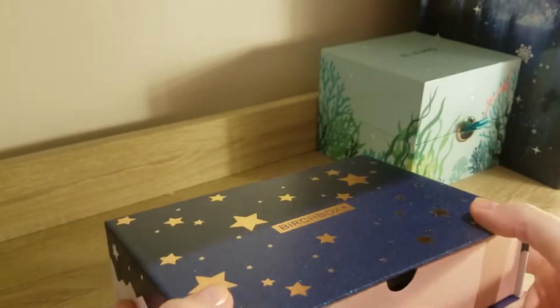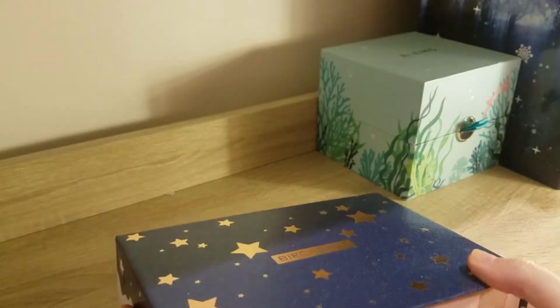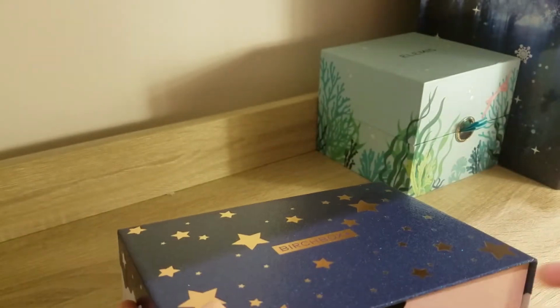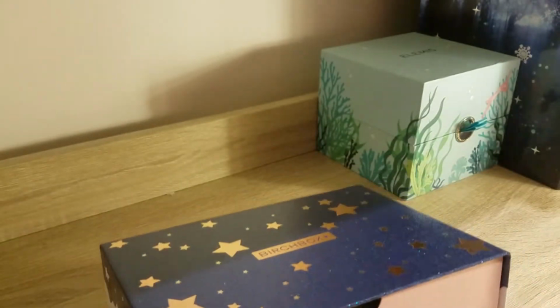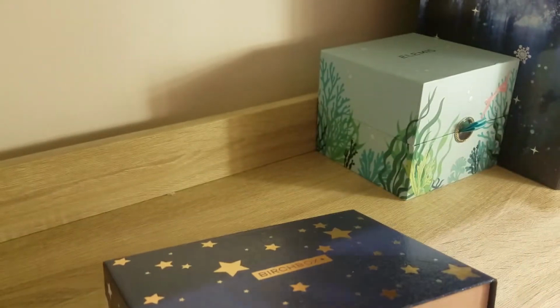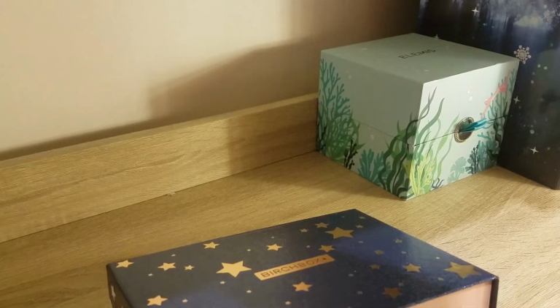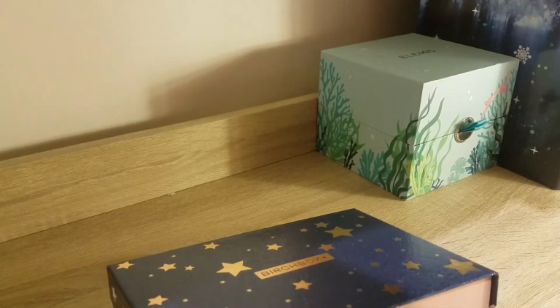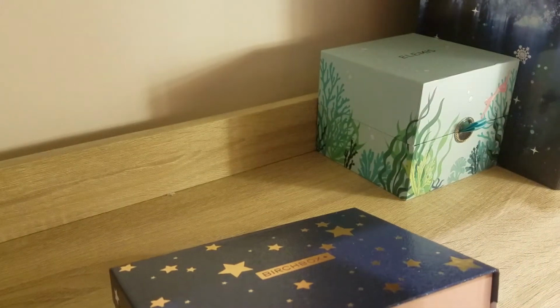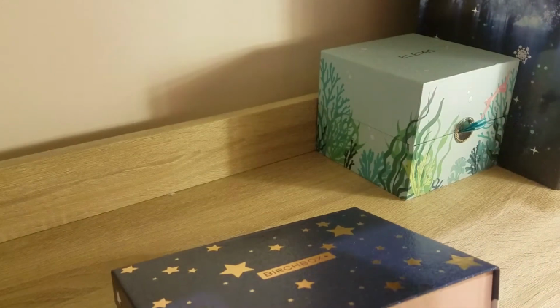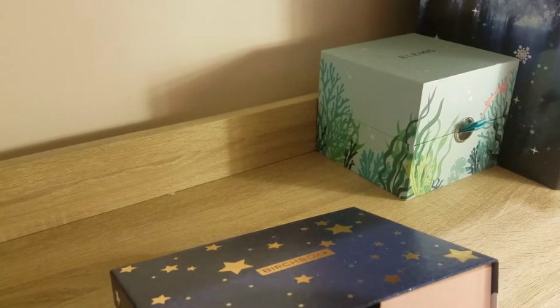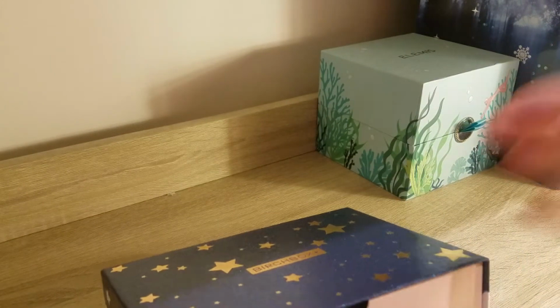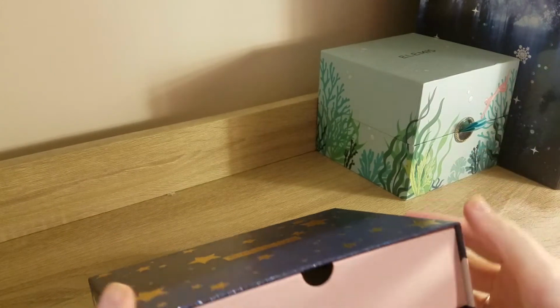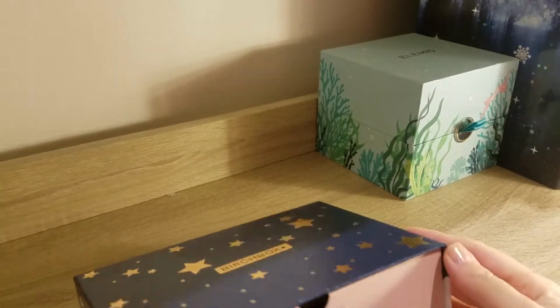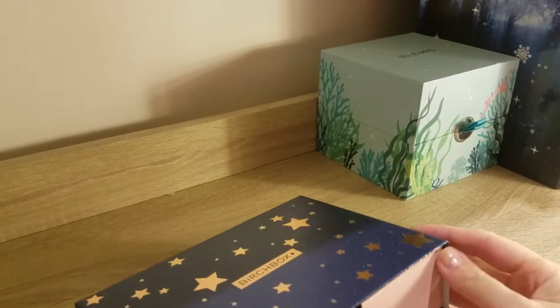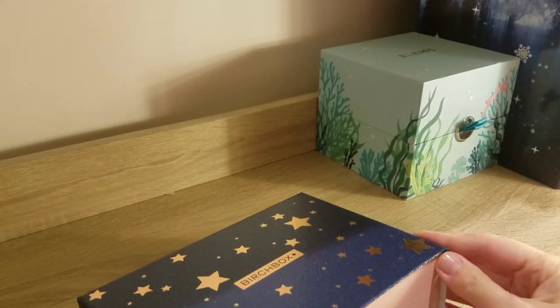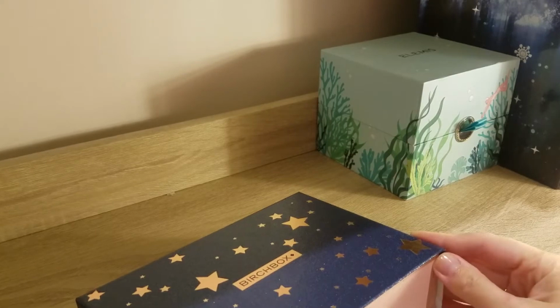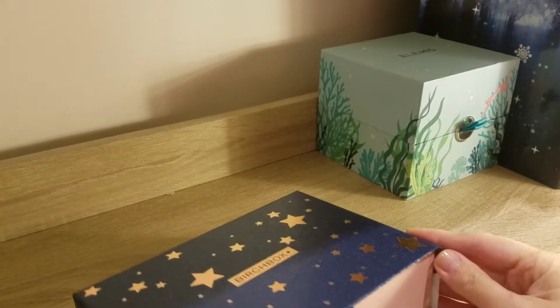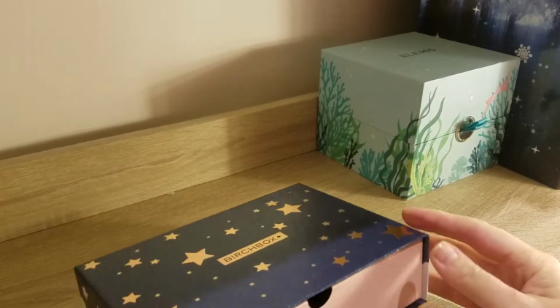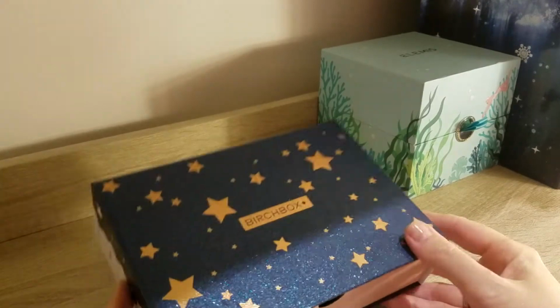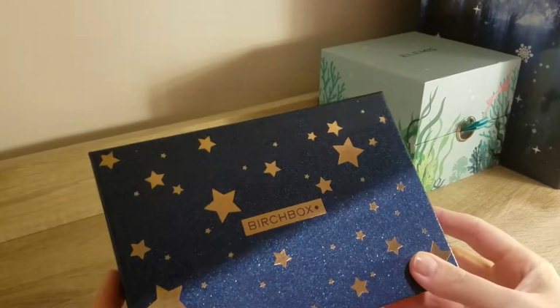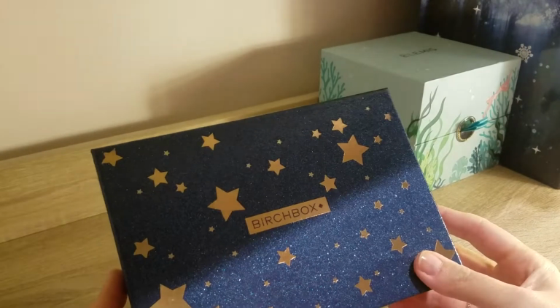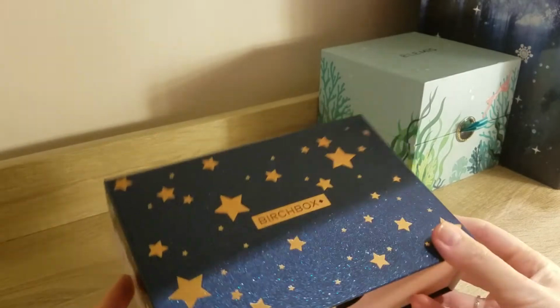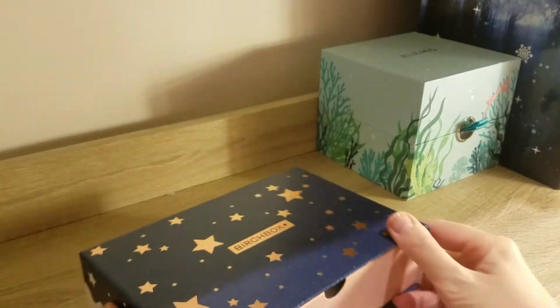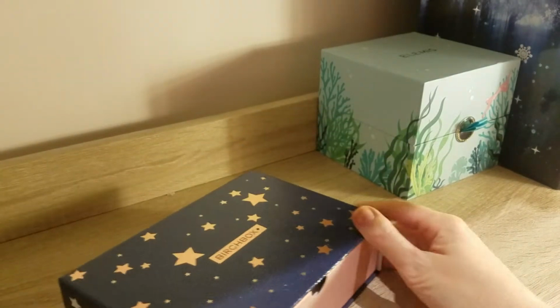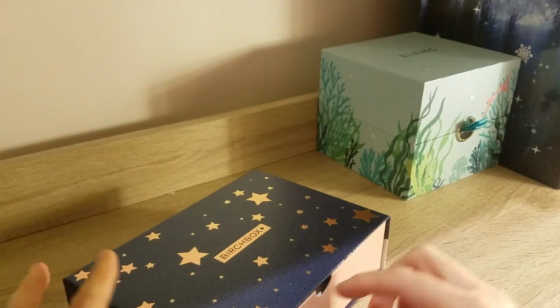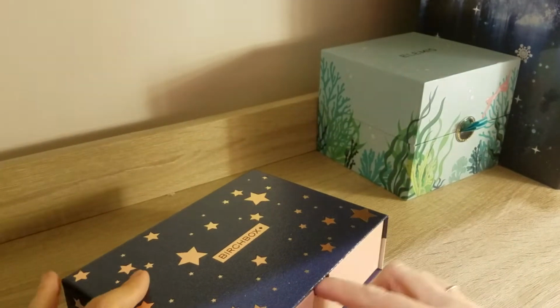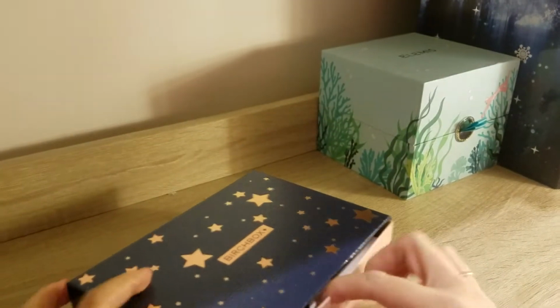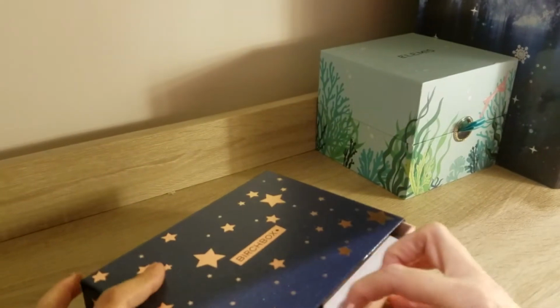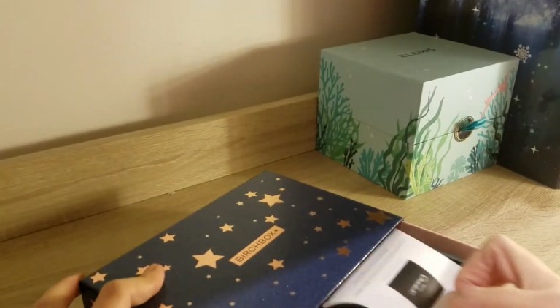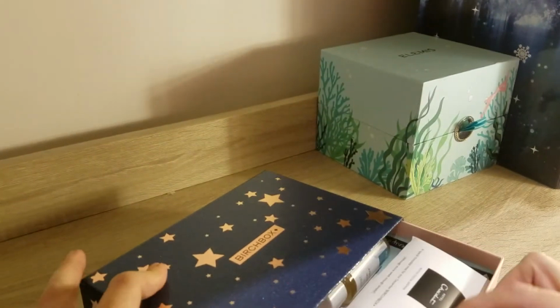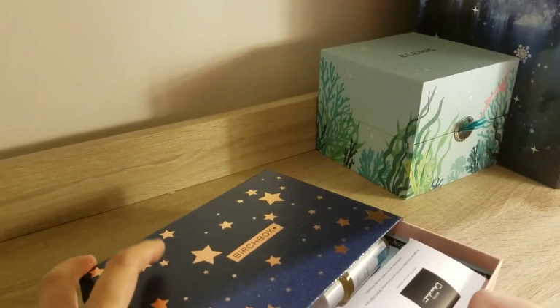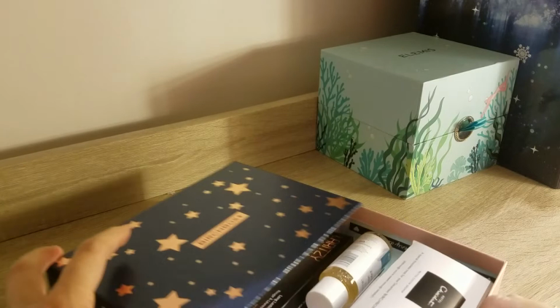It also seems to be a bit more sturdy than... actually no, it's the same. I was just thinking about the Nutcracker one, but no, it's the same. So let's open it up and get right started.